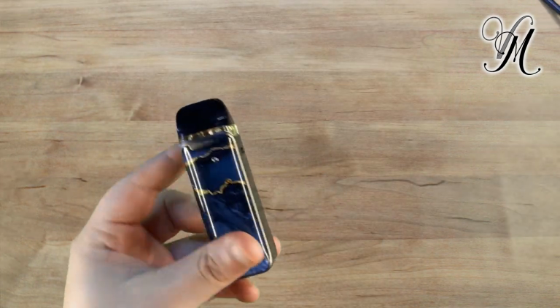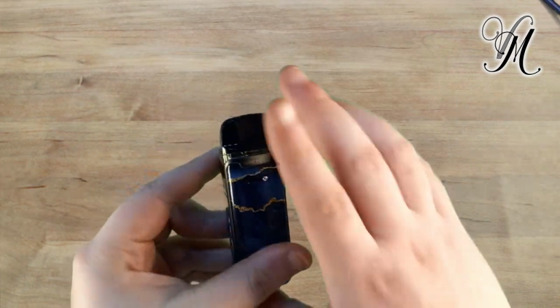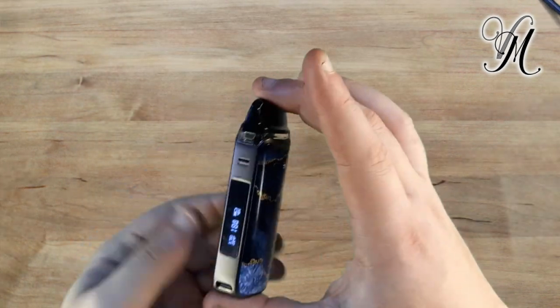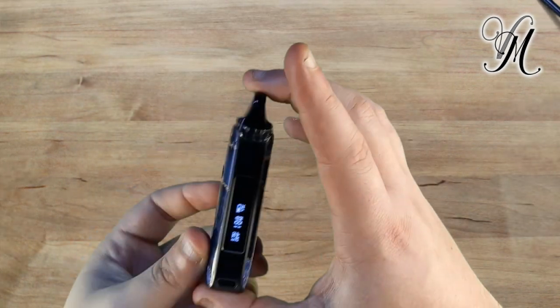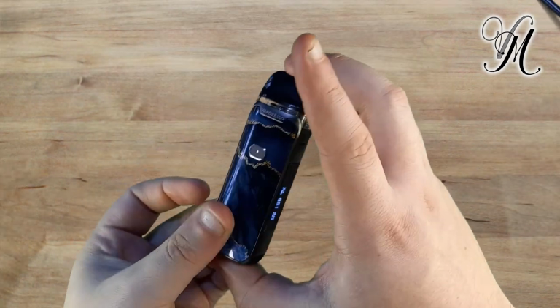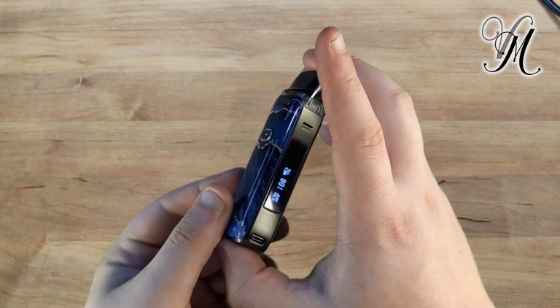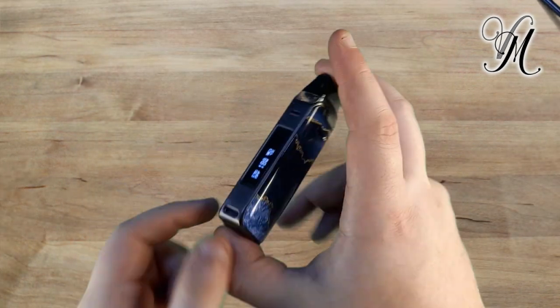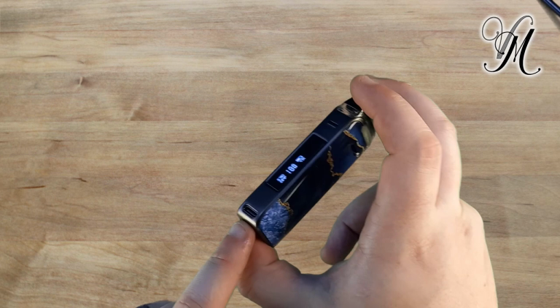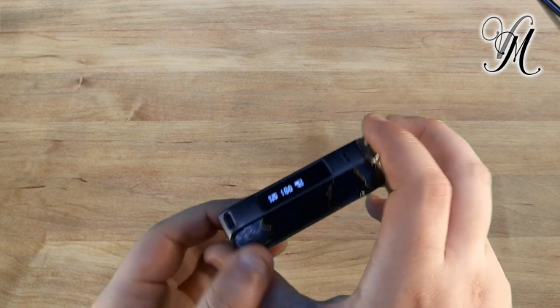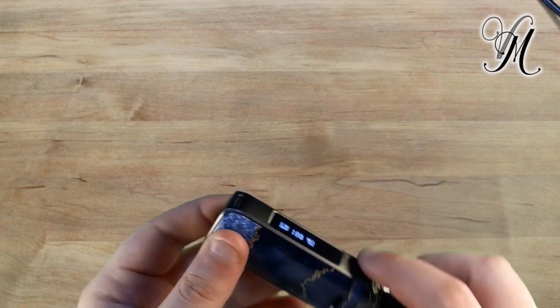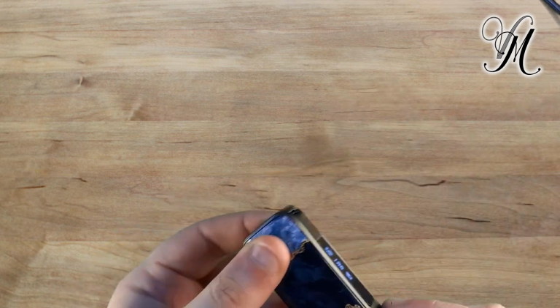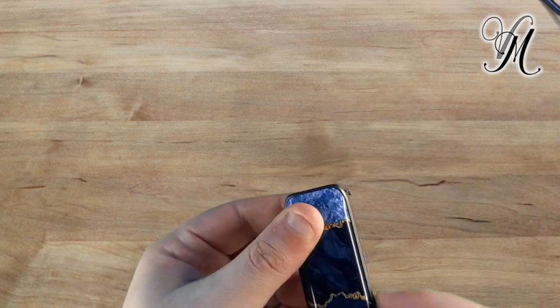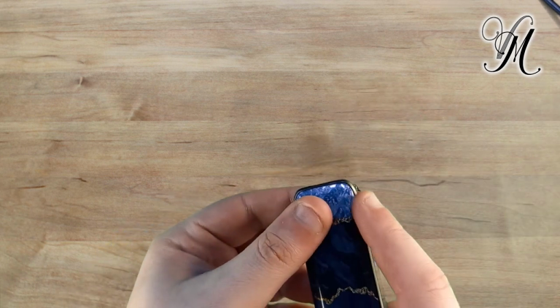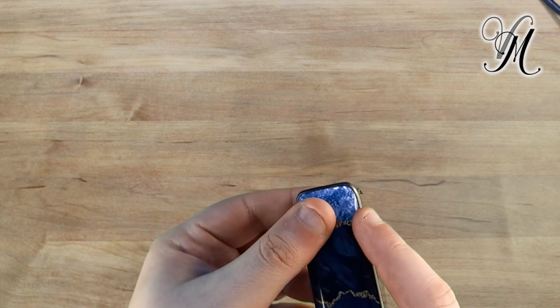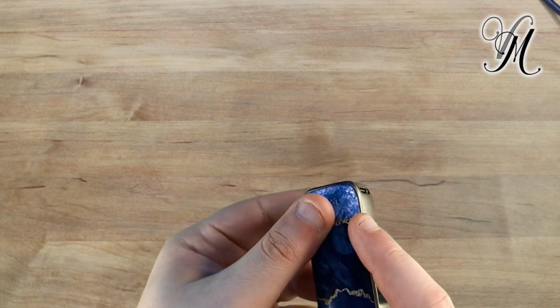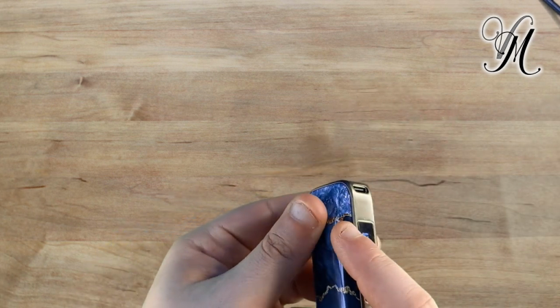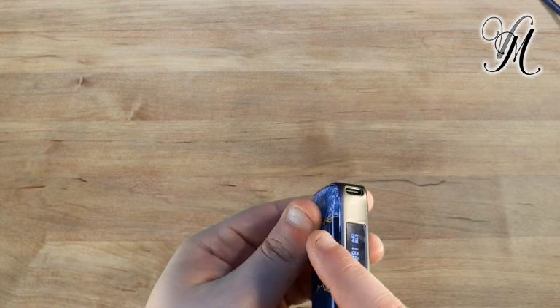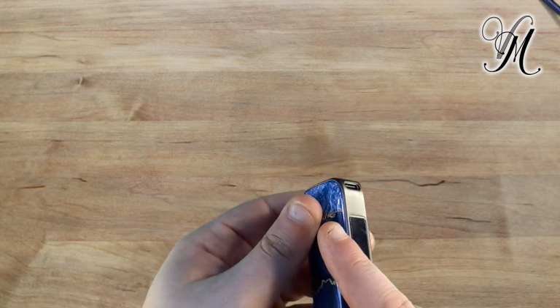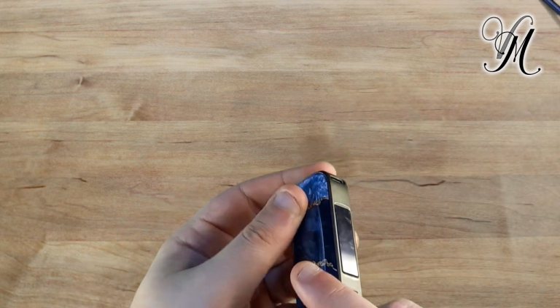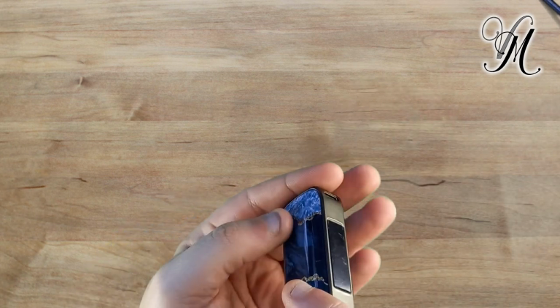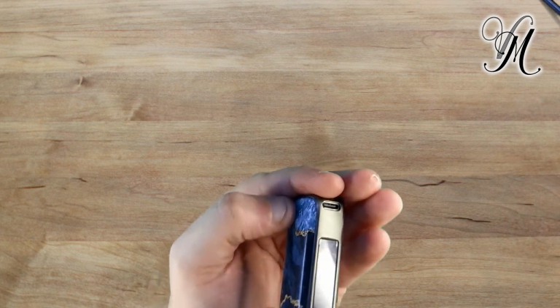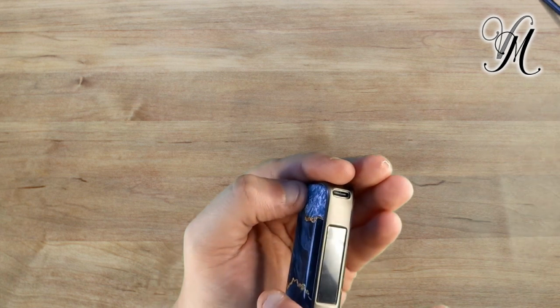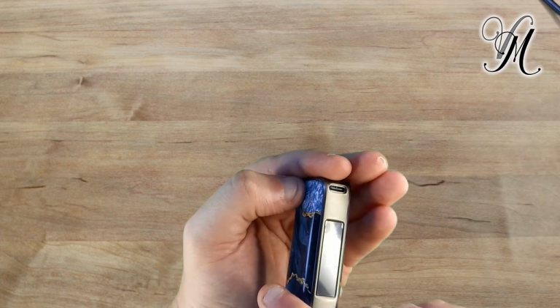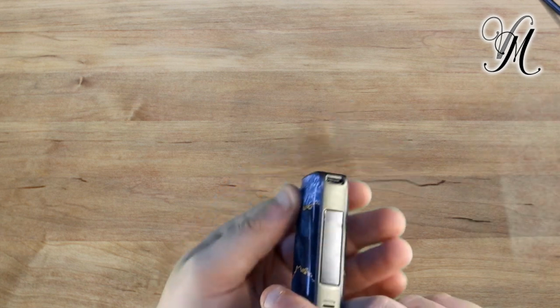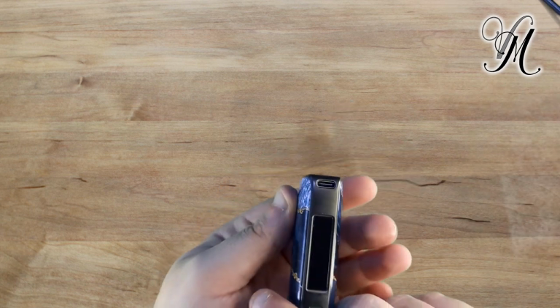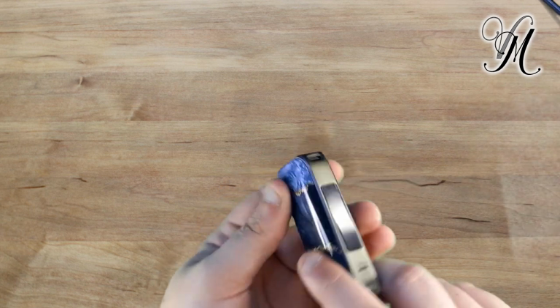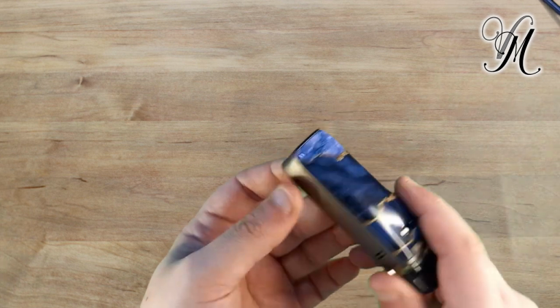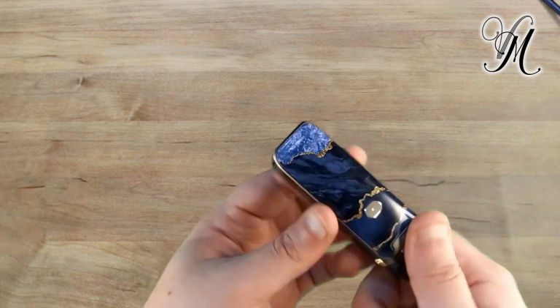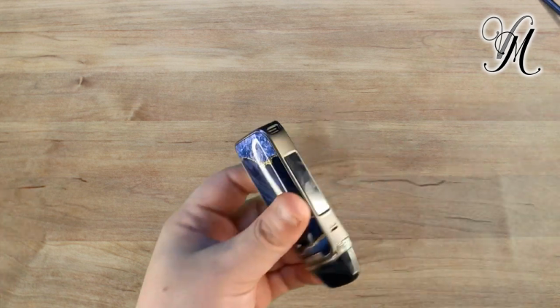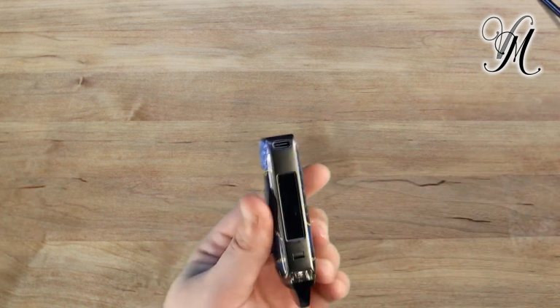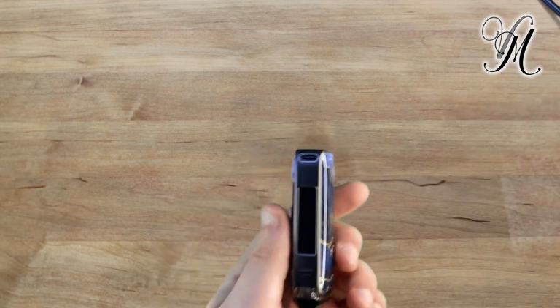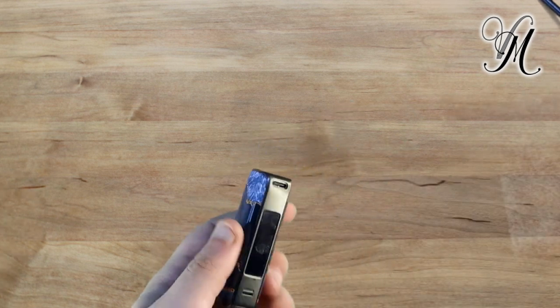The USB-C port is on the very bottom edge — you can't really get any lower to the bottom than they have done. It is USB-C and it takes a 2-amp charge rate.